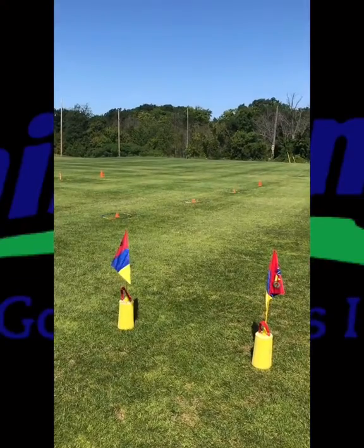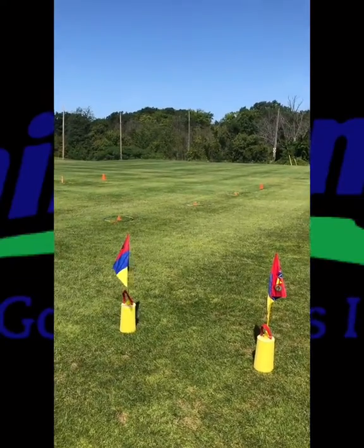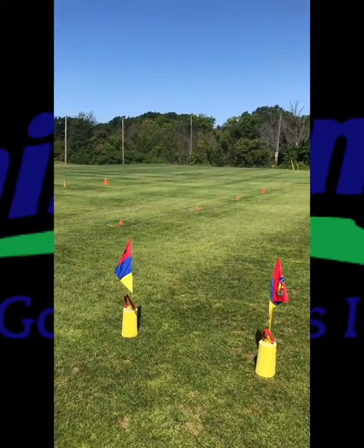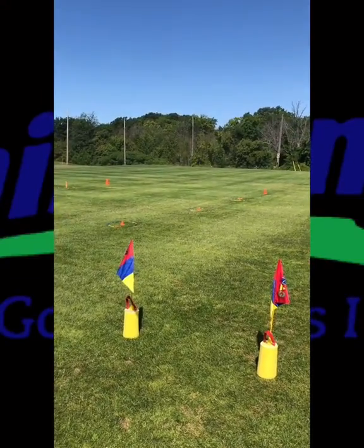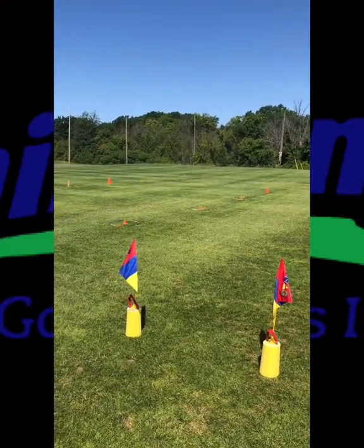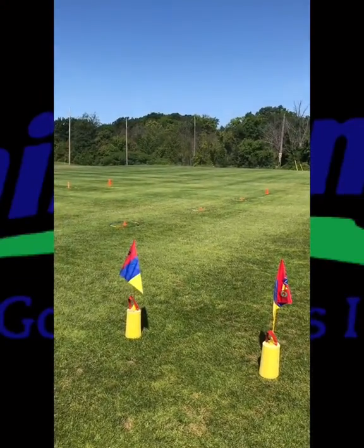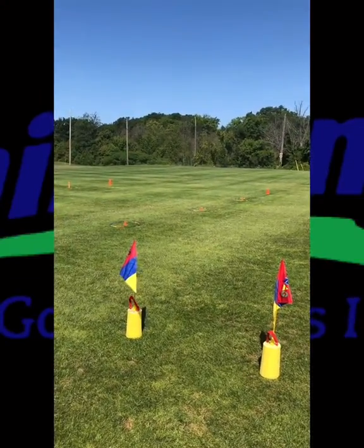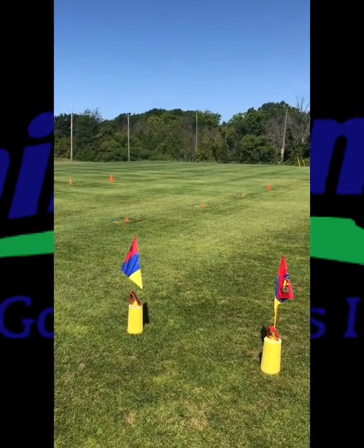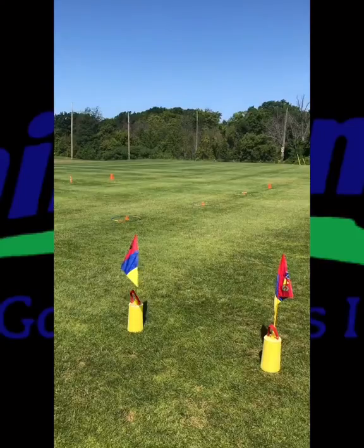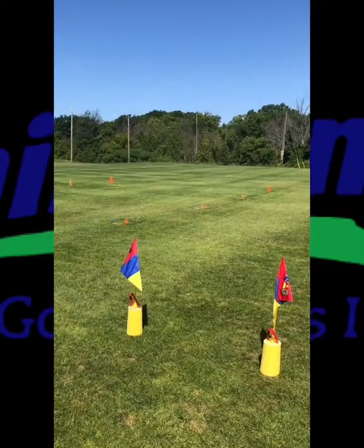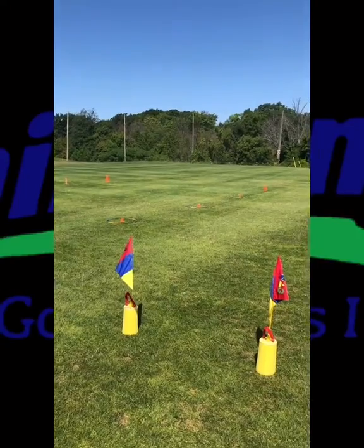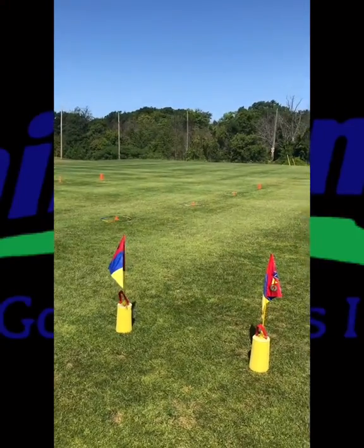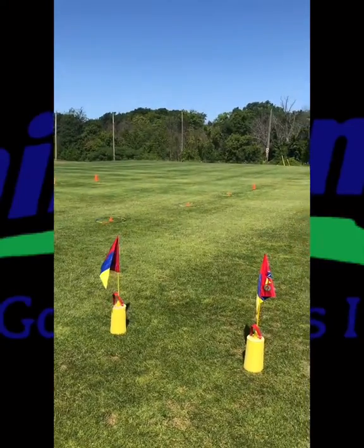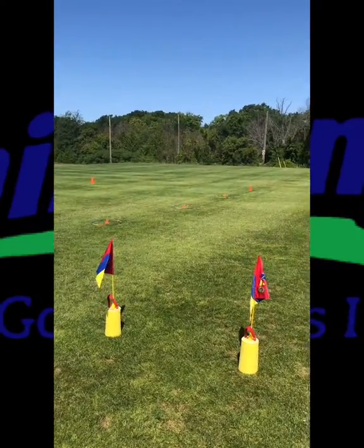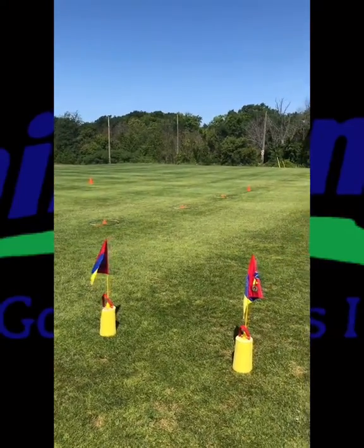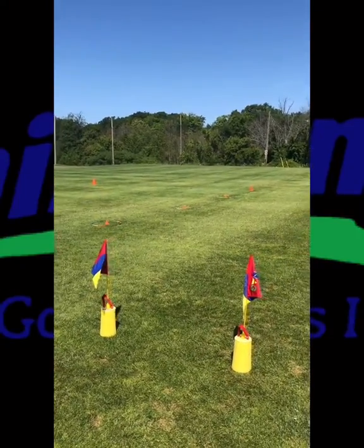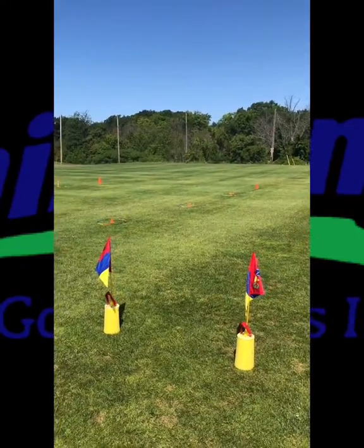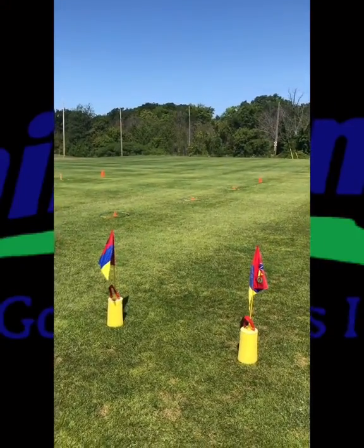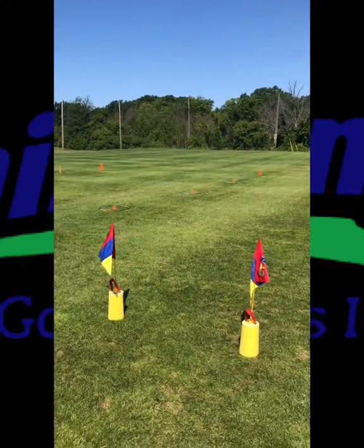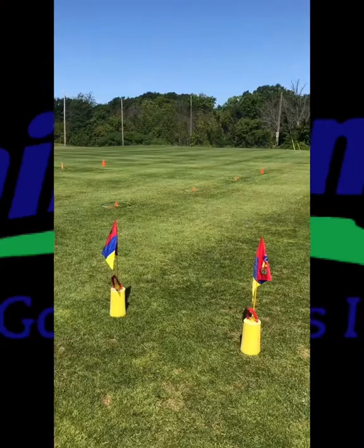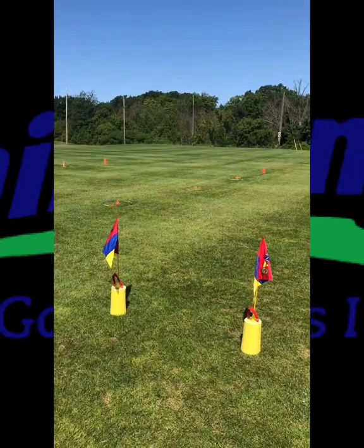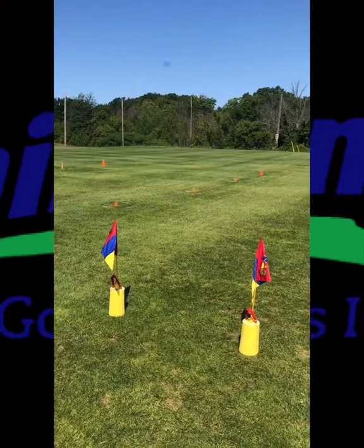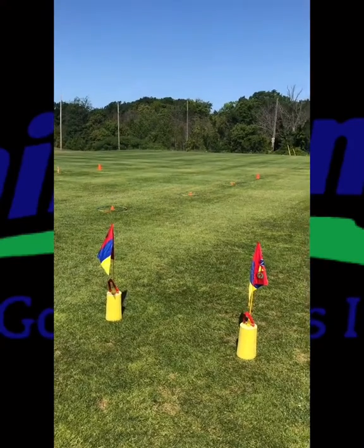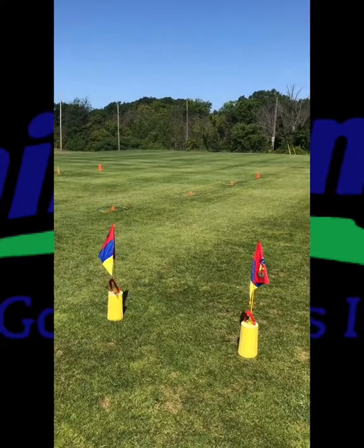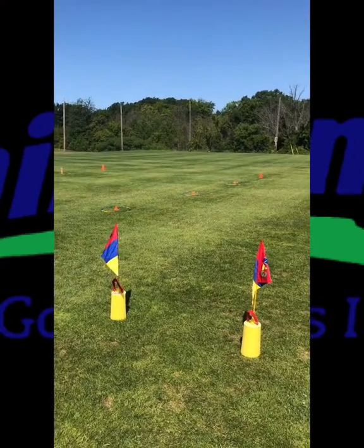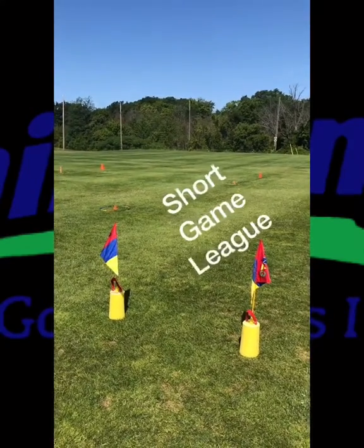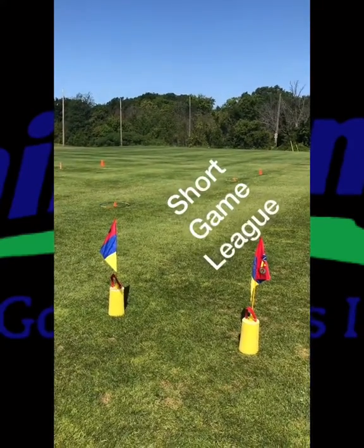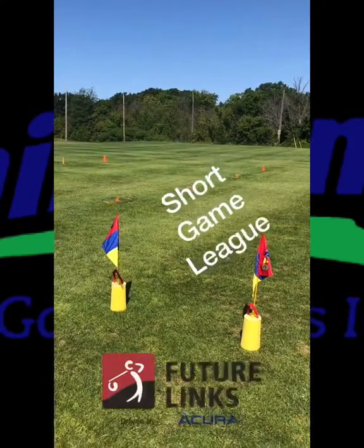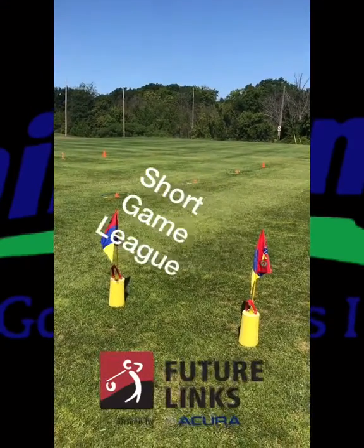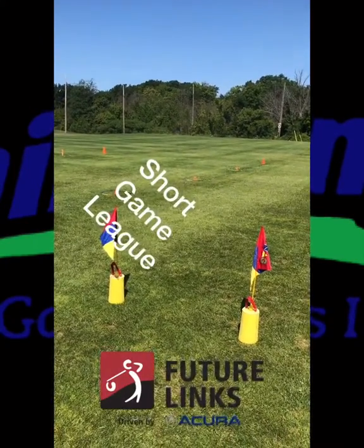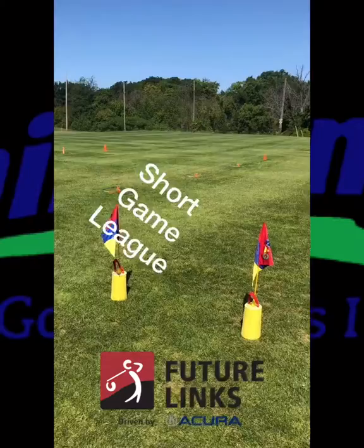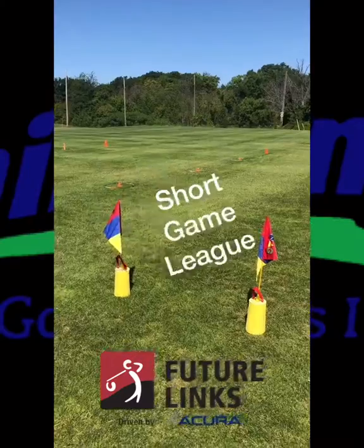What a beautiful day here at Within Range Golf Center in Burlington. Welcome everyone, my name is John Stankova and I have the privilege of coaching a fine group of young students today in our short game league.